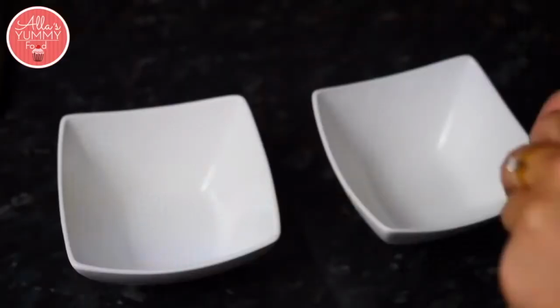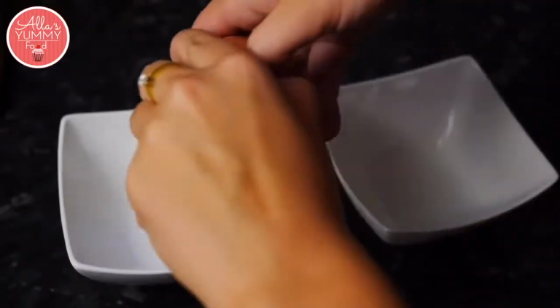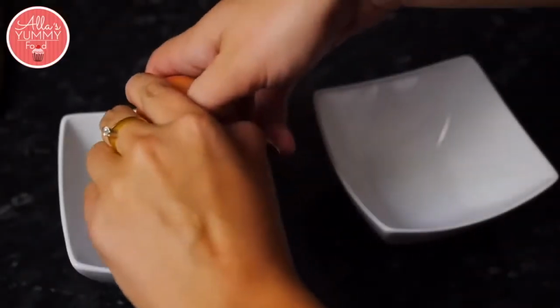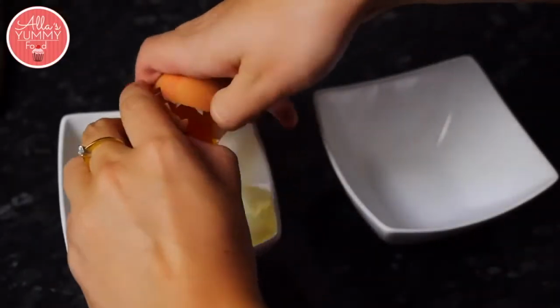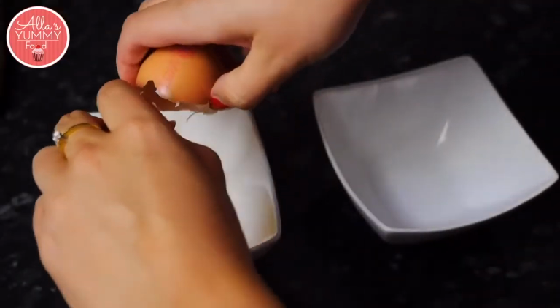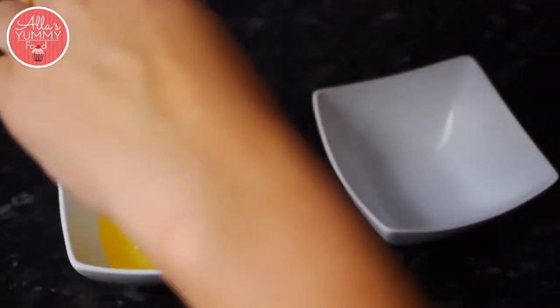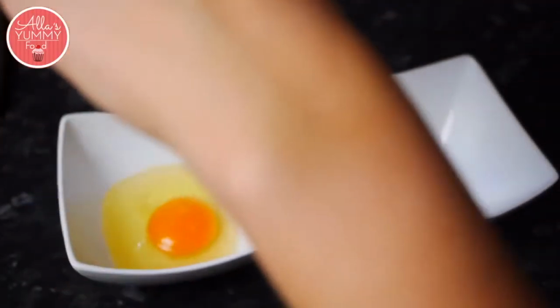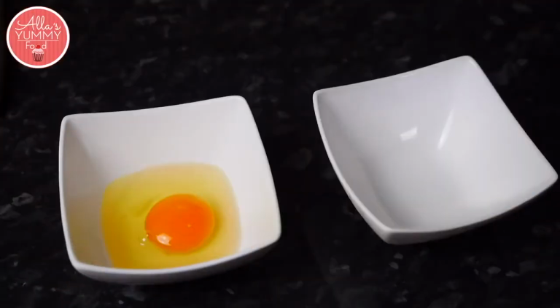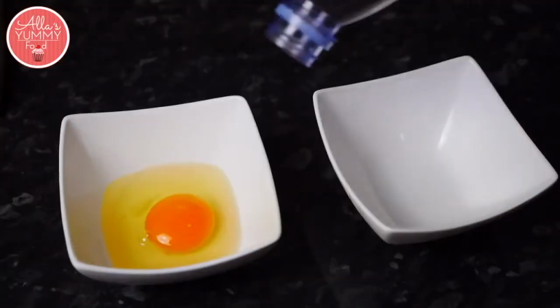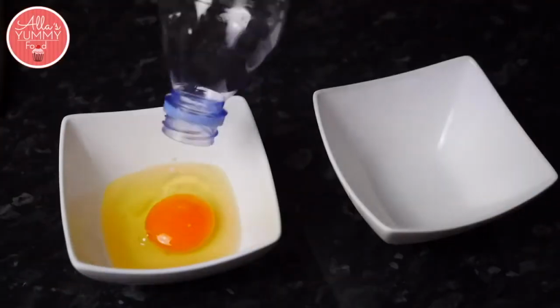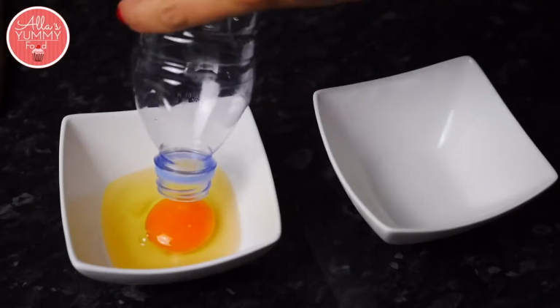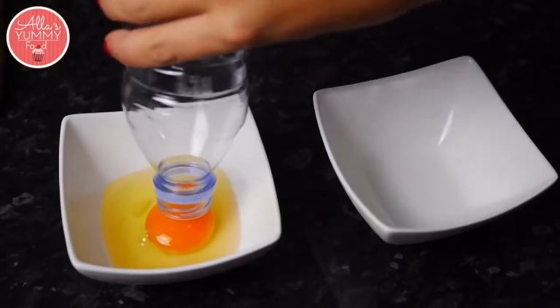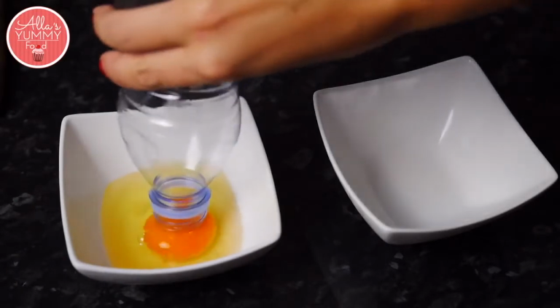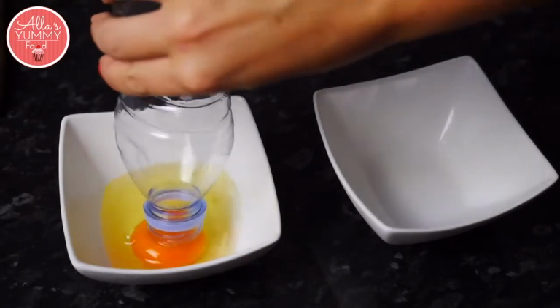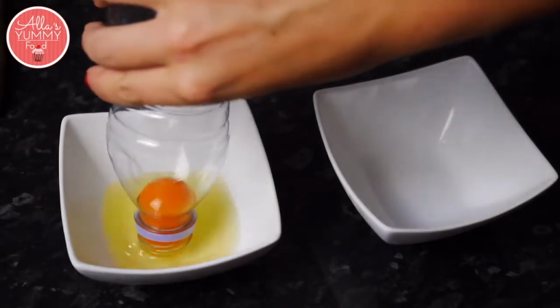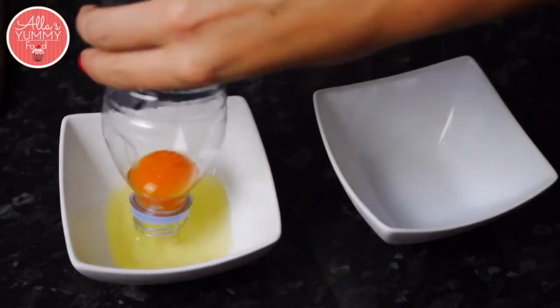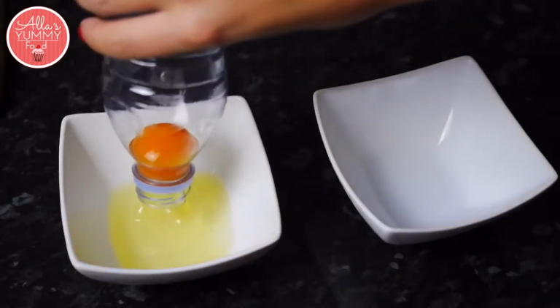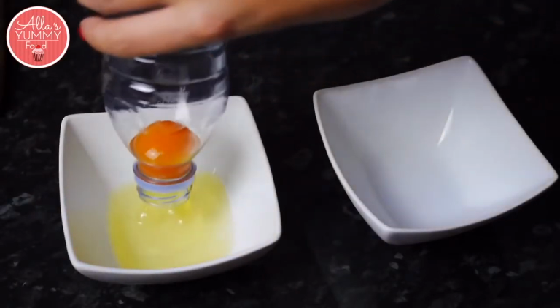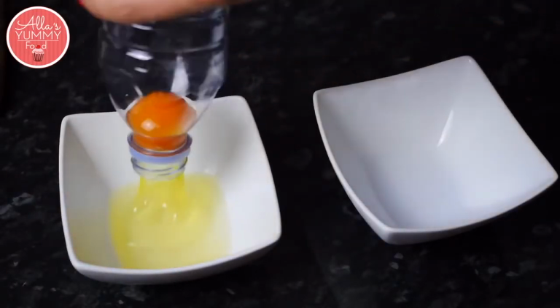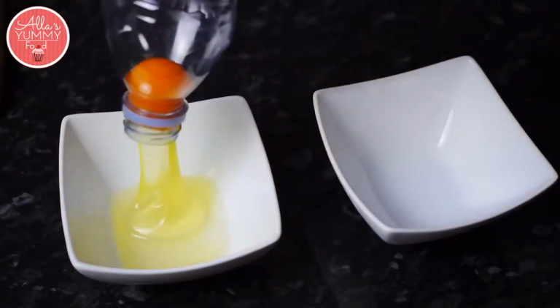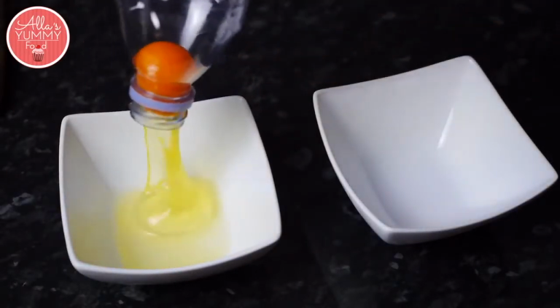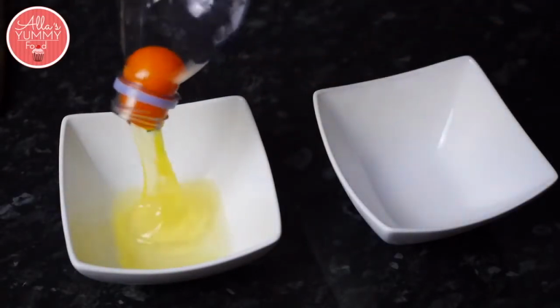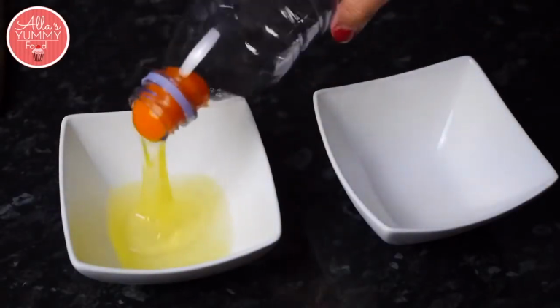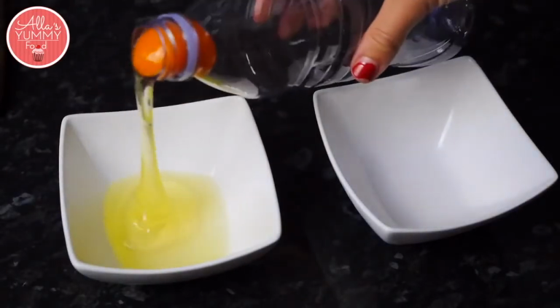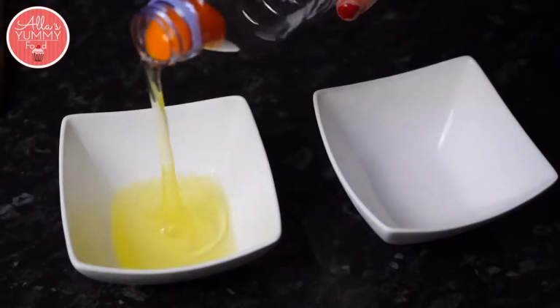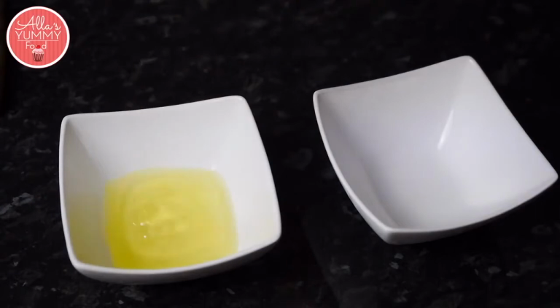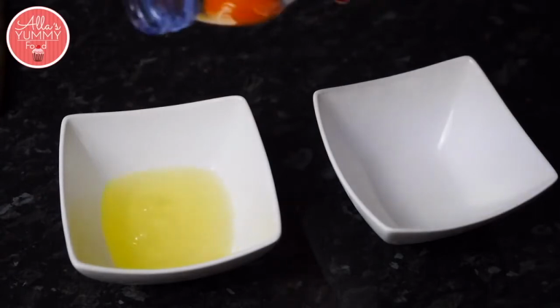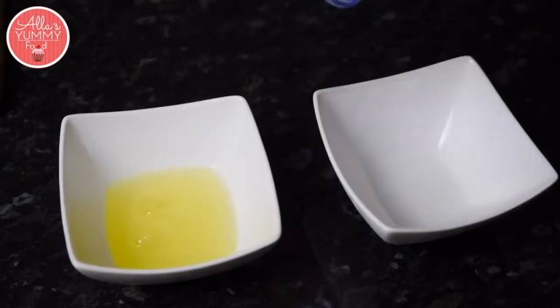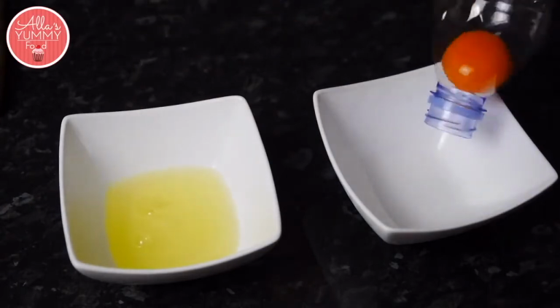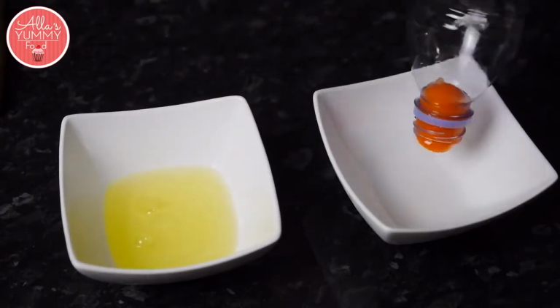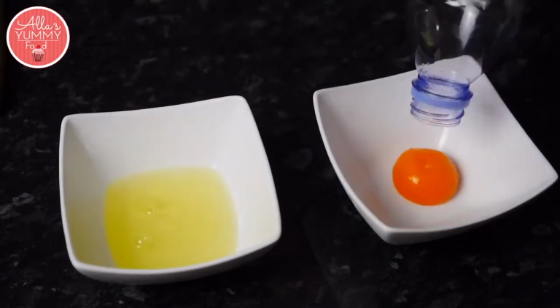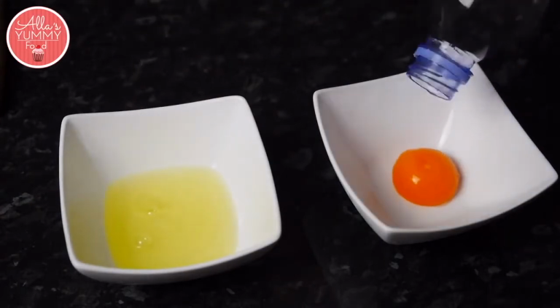Place an egg into a bowl, take your plastic bottle, press on it, shake, and place it into your other bowl.